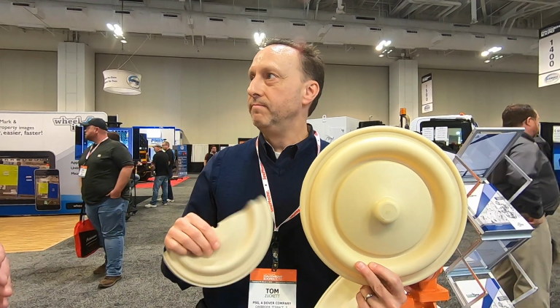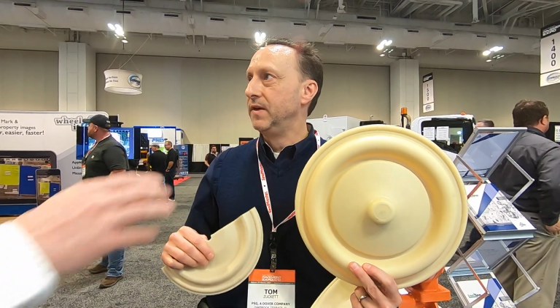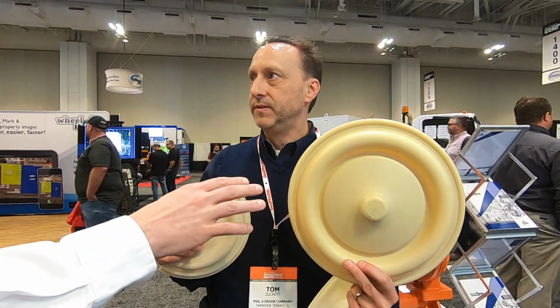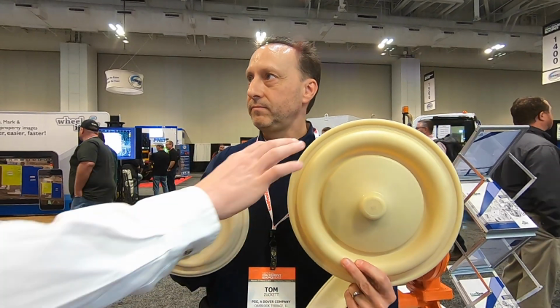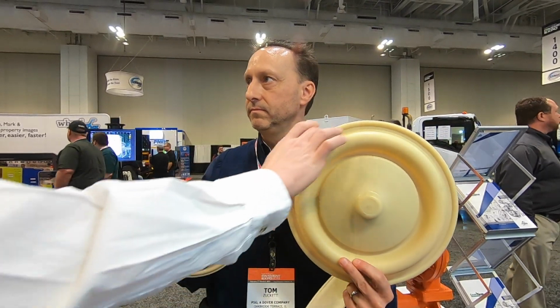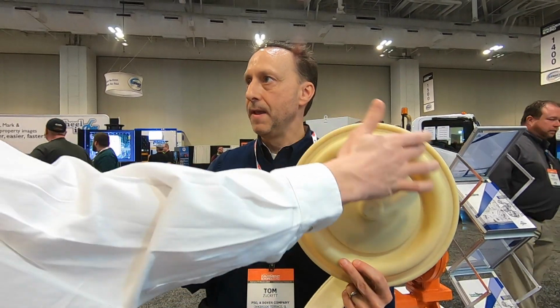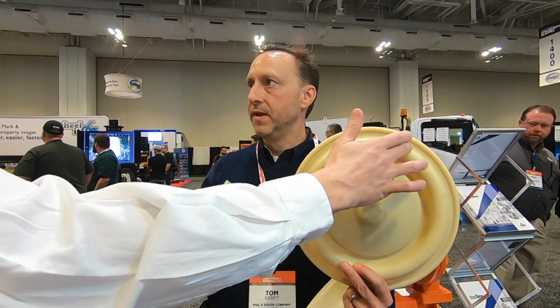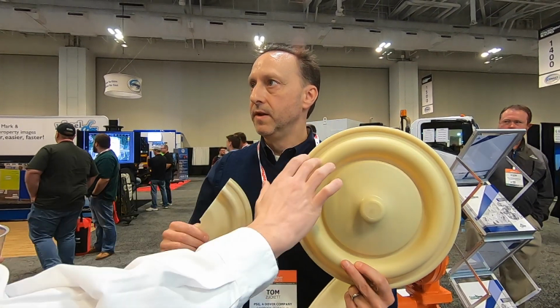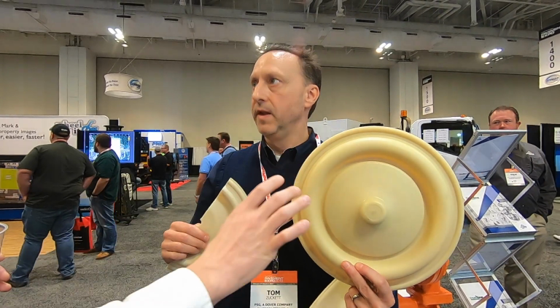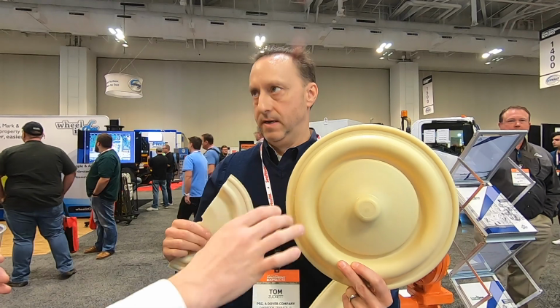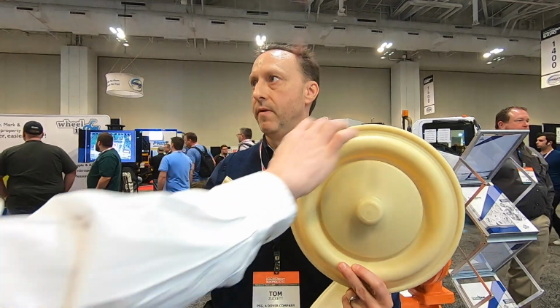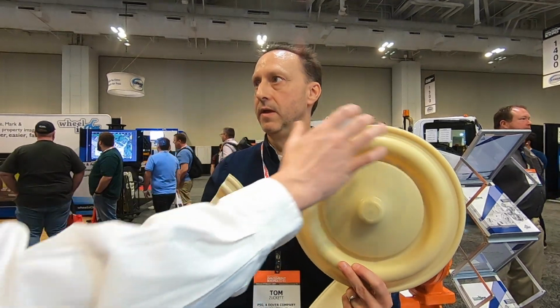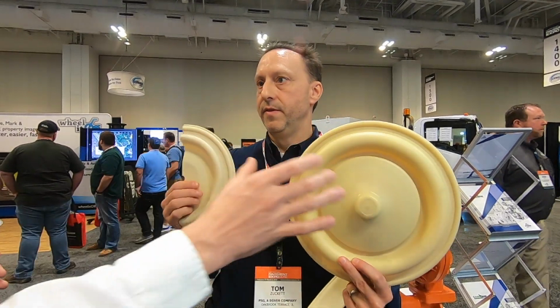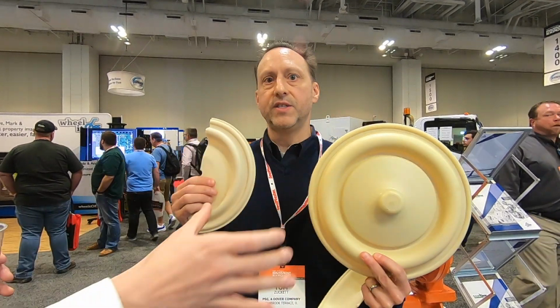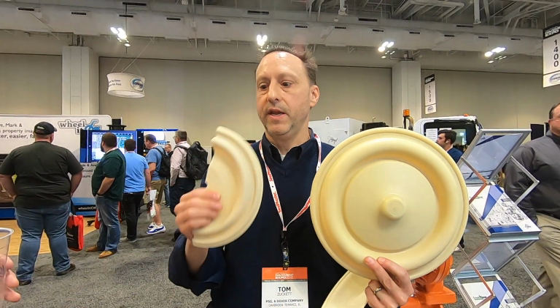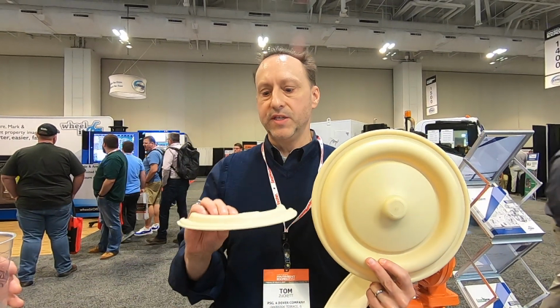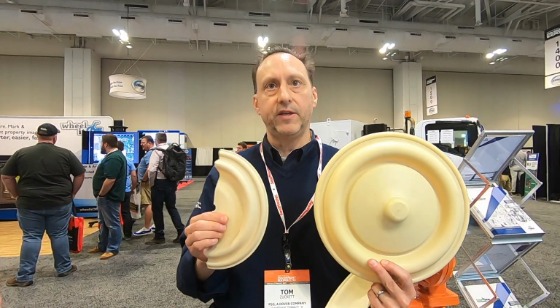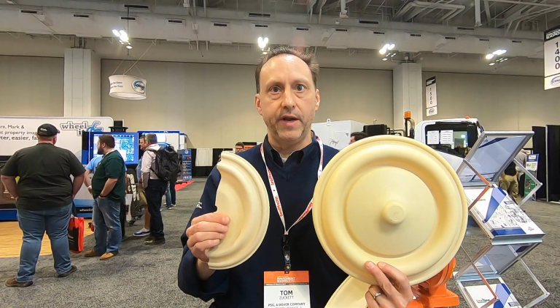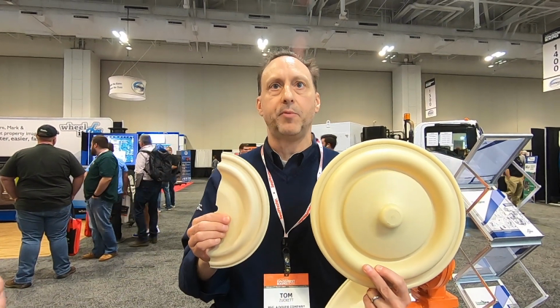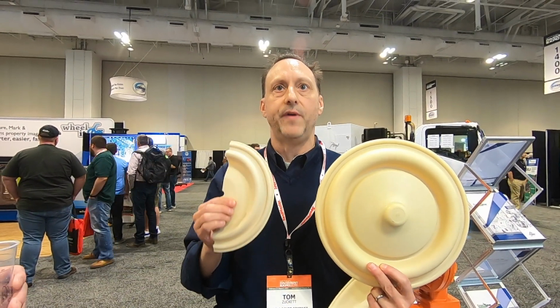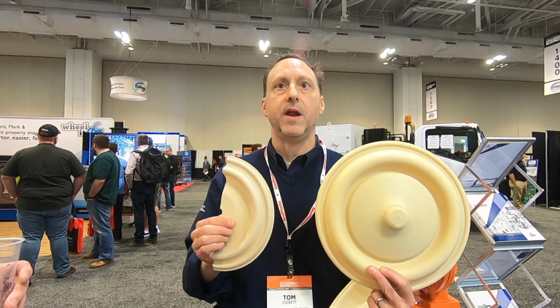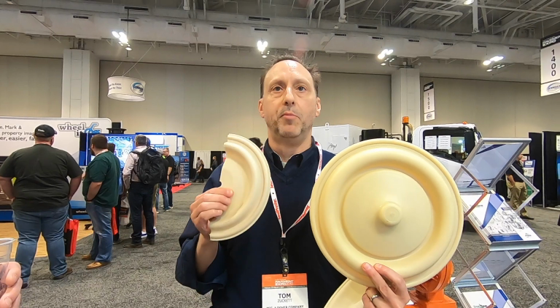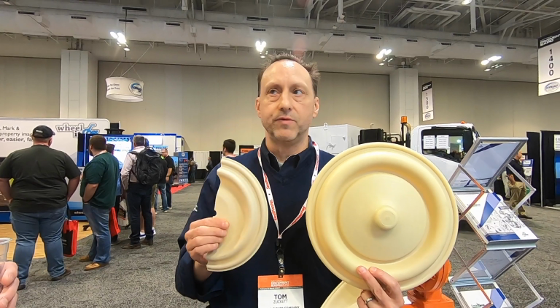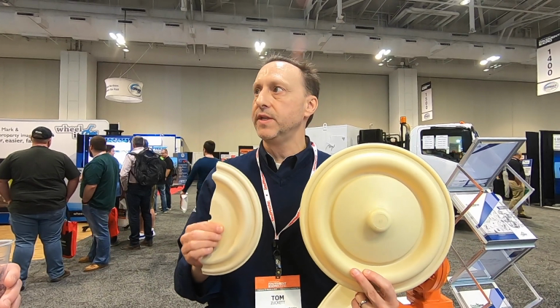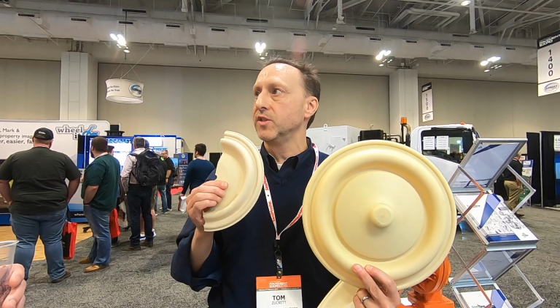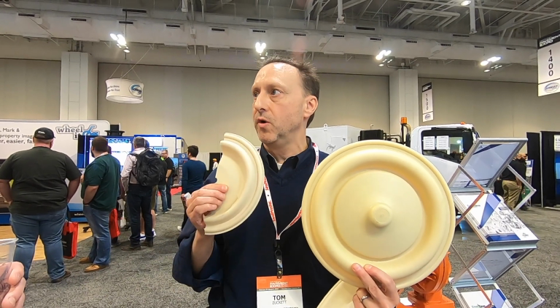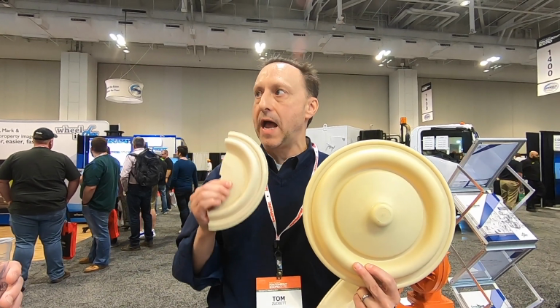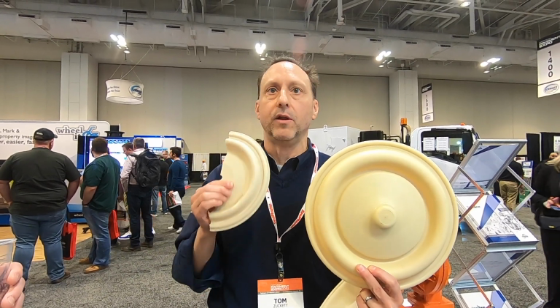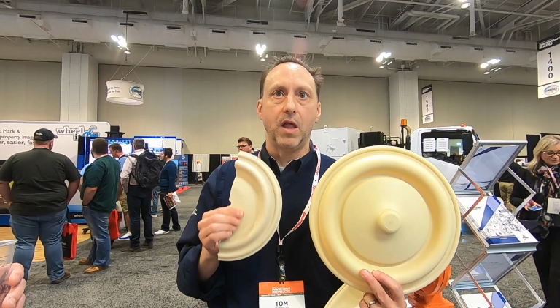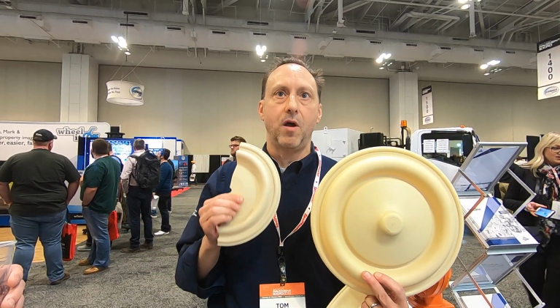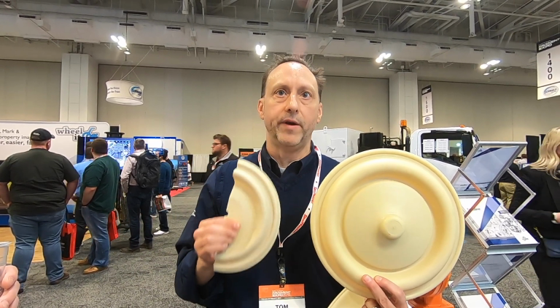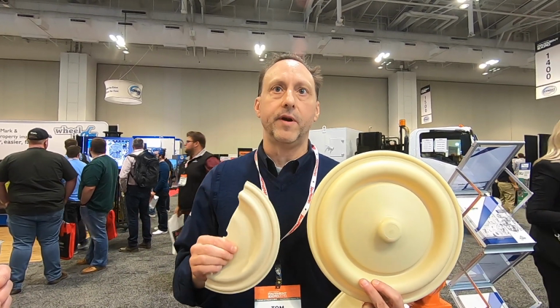On your over-molded diaphragm, you said it's long wear and lasts longer — what's it made out of? What makes it different than the regular? This is Santoprene. Santoprene is very abrasion resistant and it's also a high long-life, long-wear diaphragm.